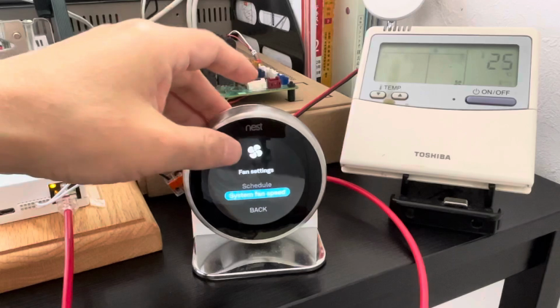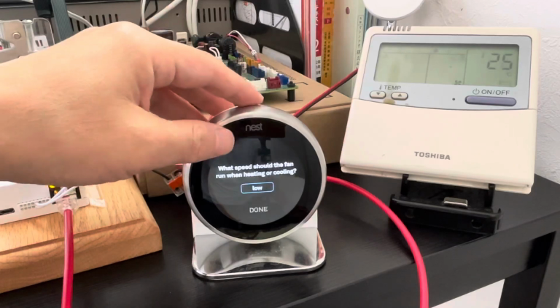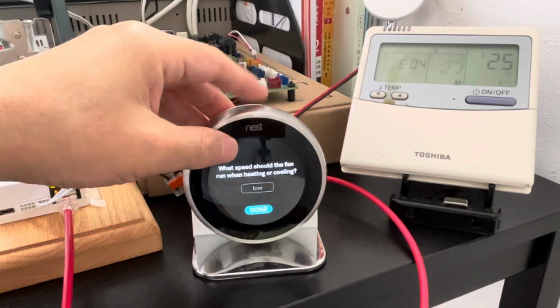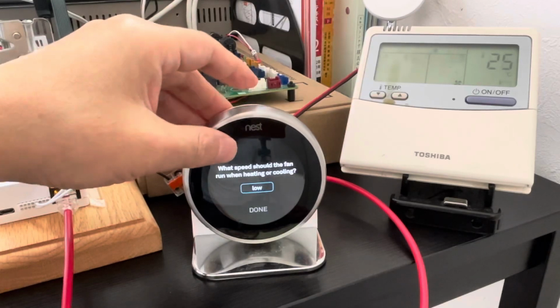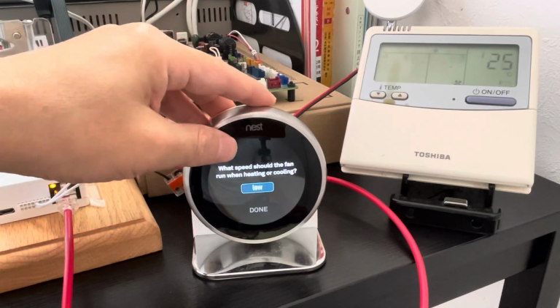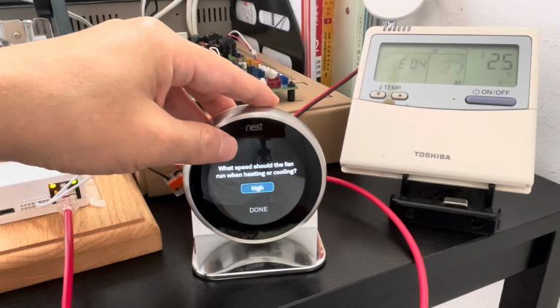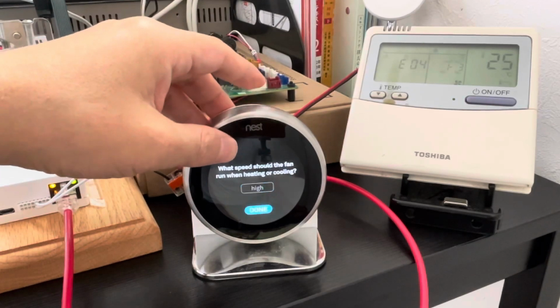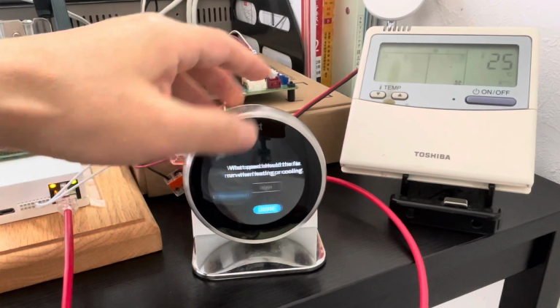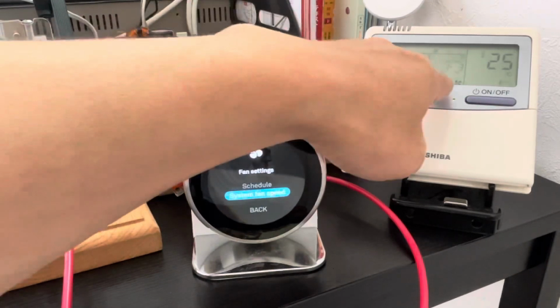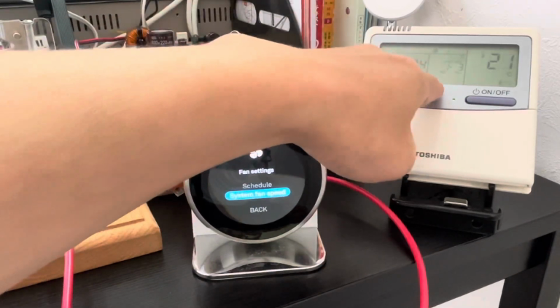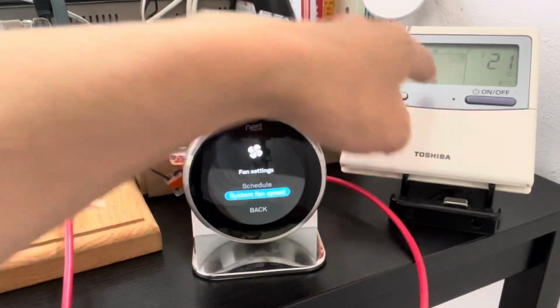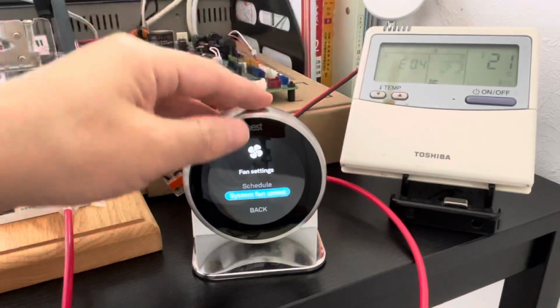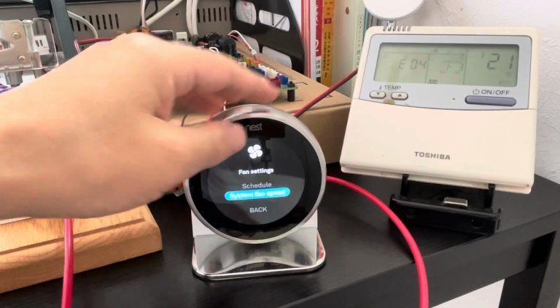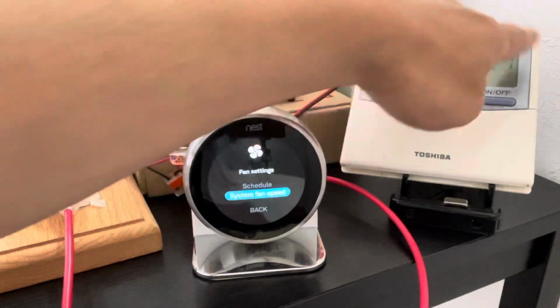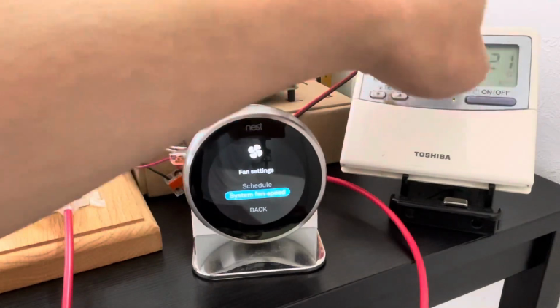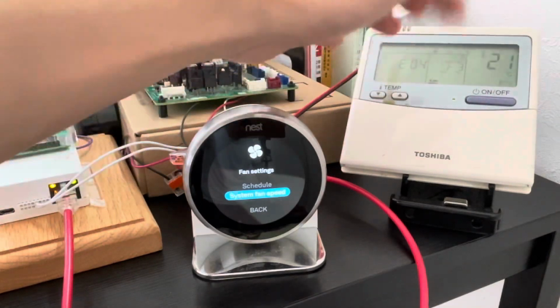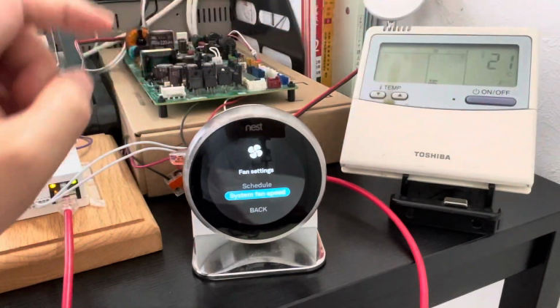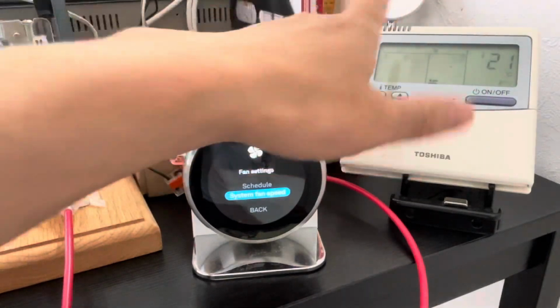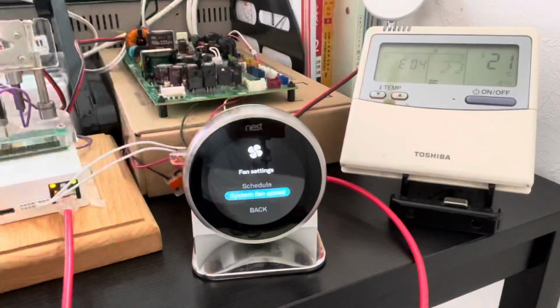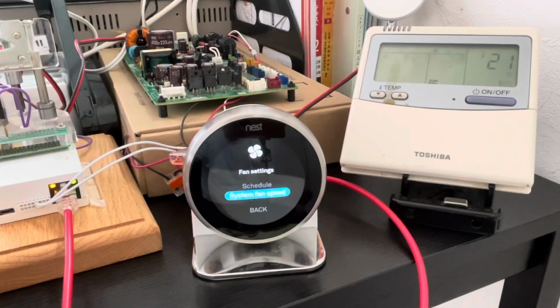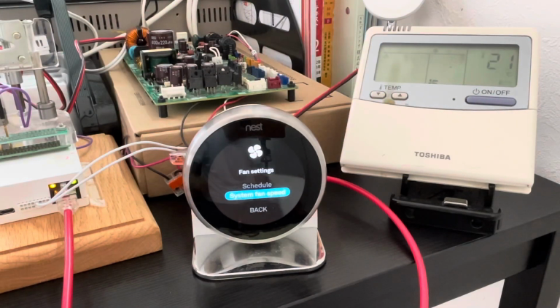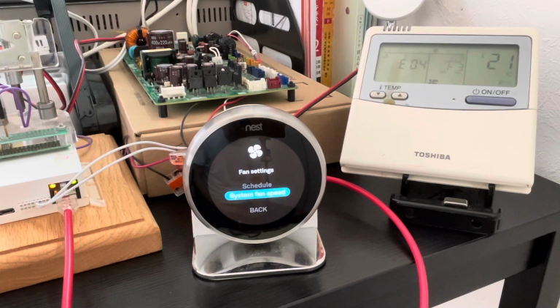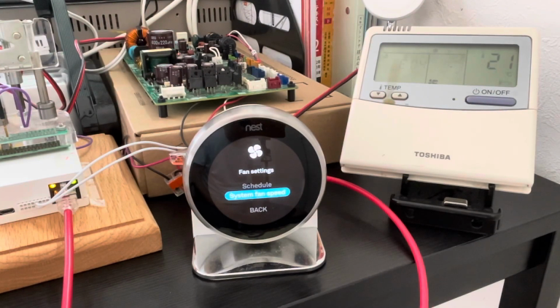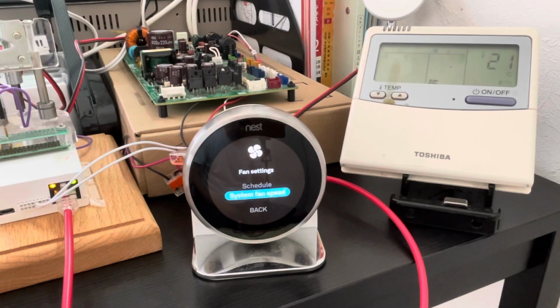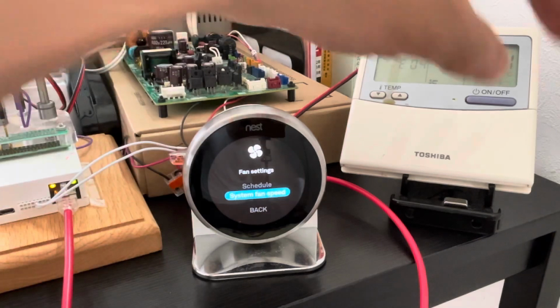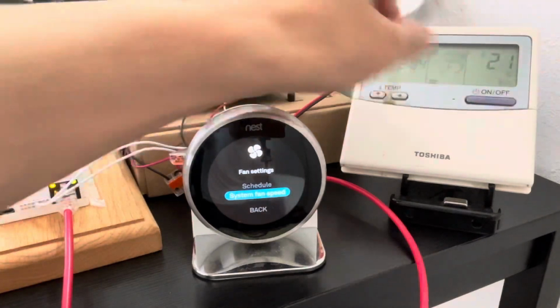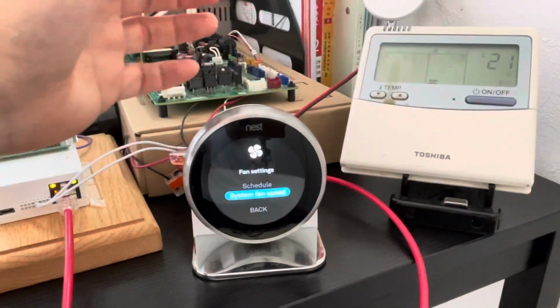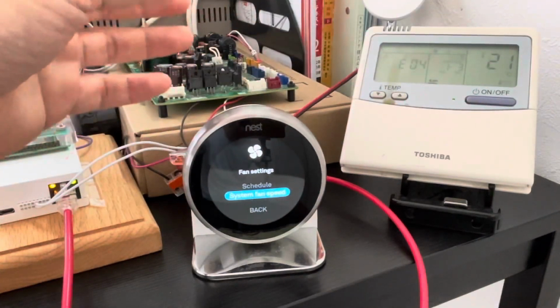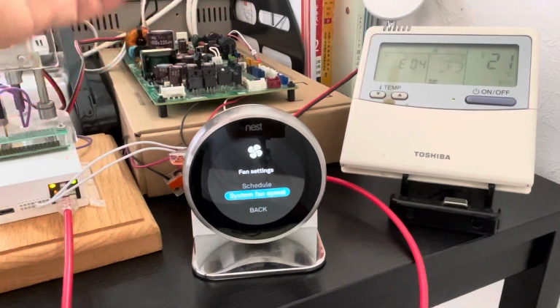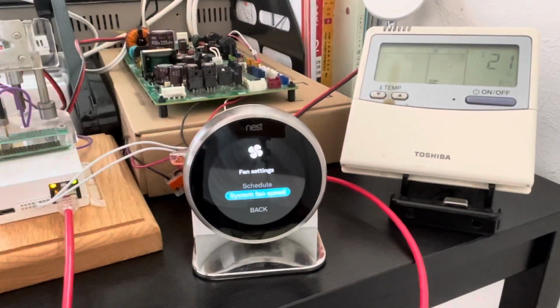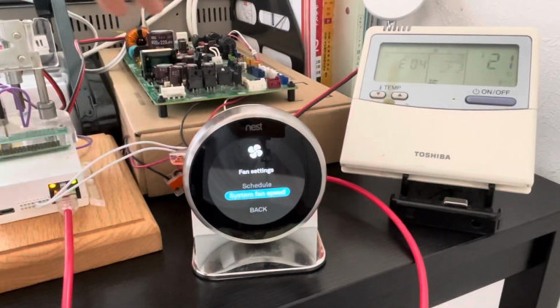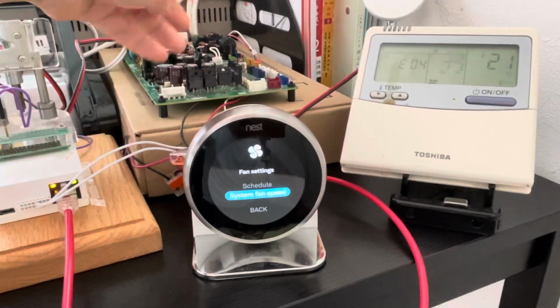You can also change the fan speed to high. The set room temperature will be changed together with the fan speed change — they update together.